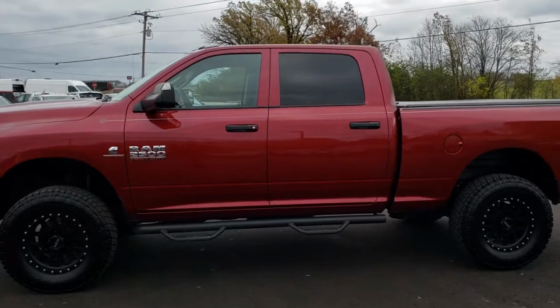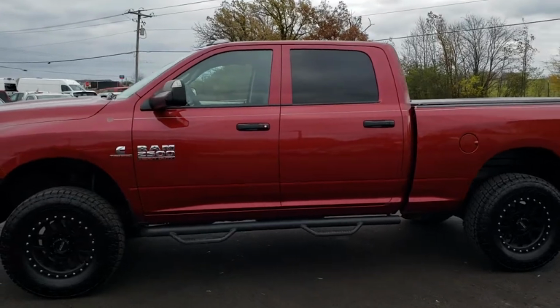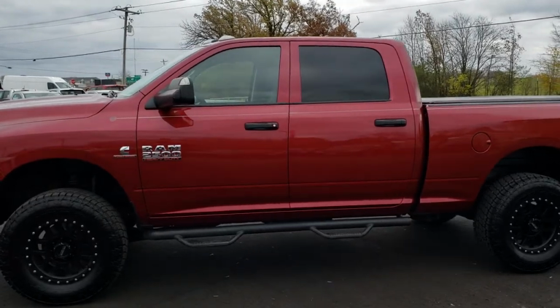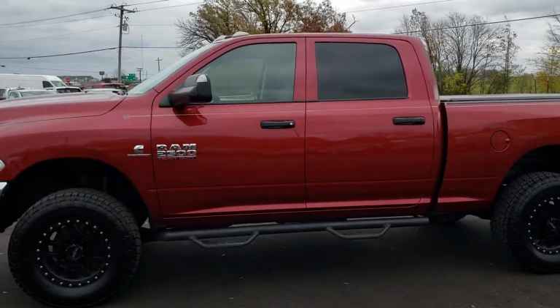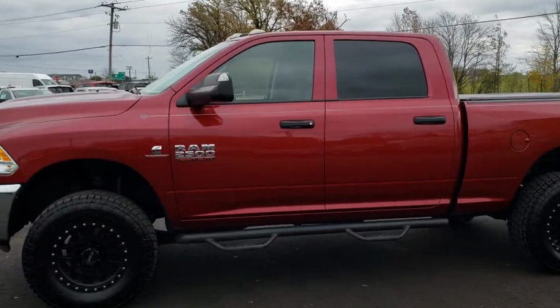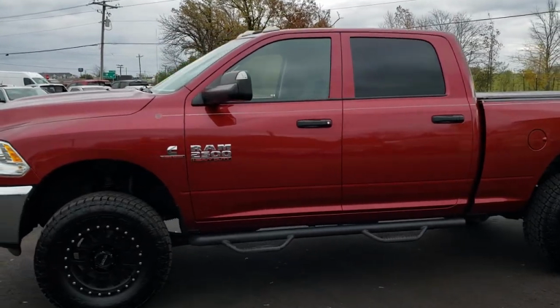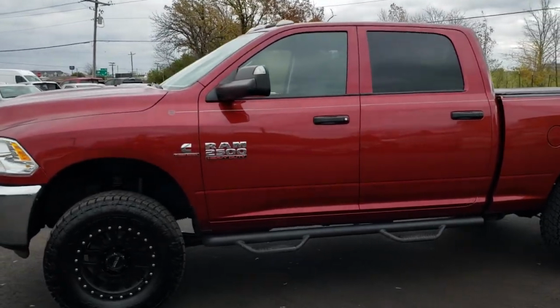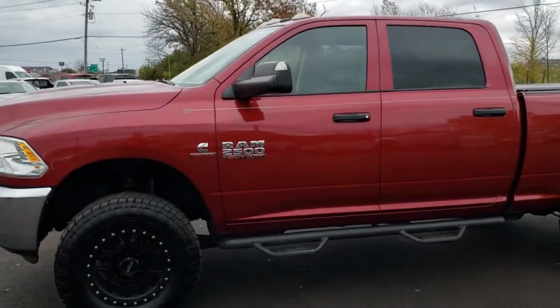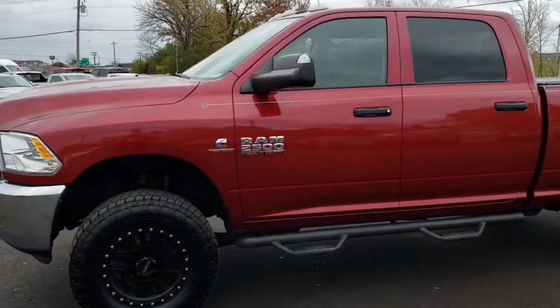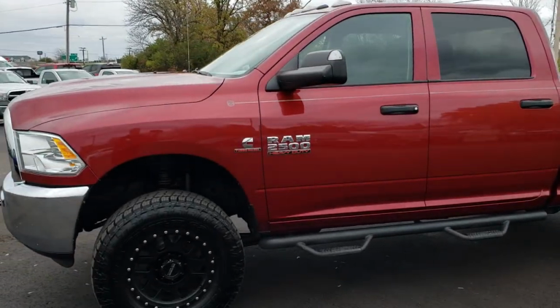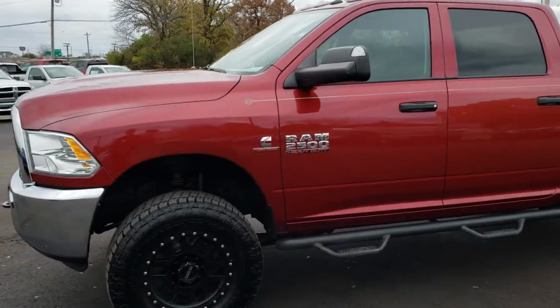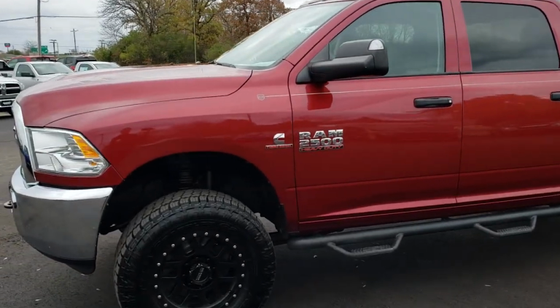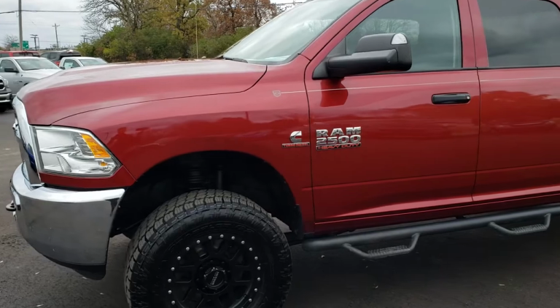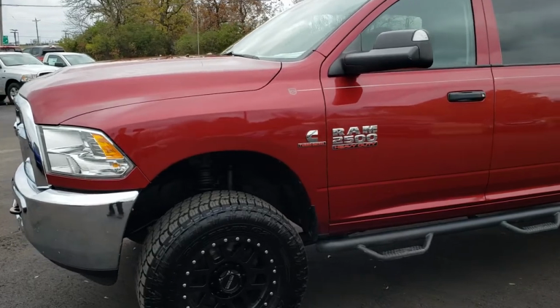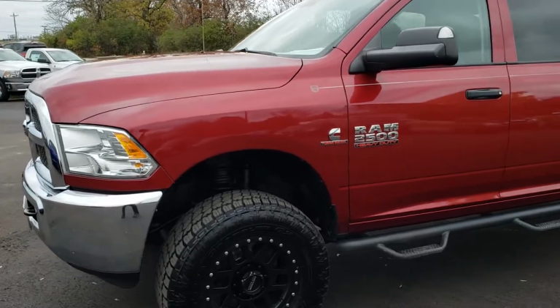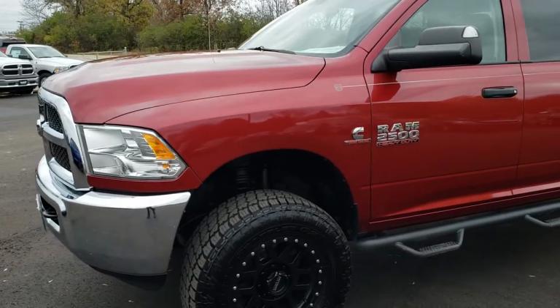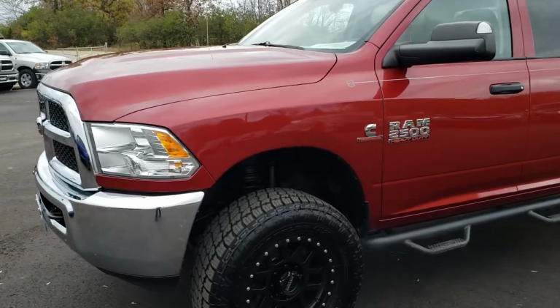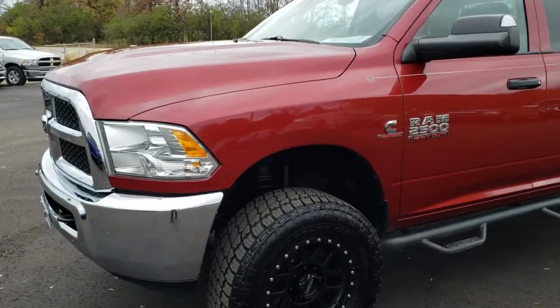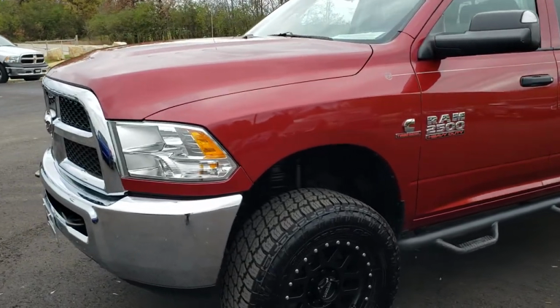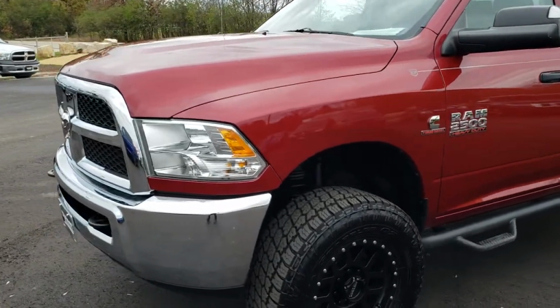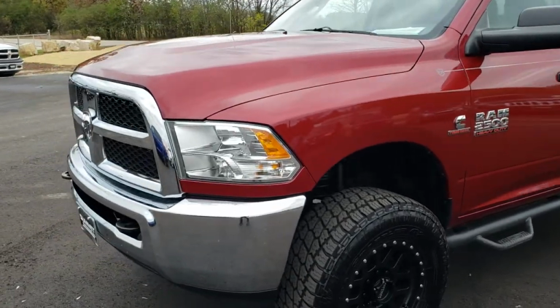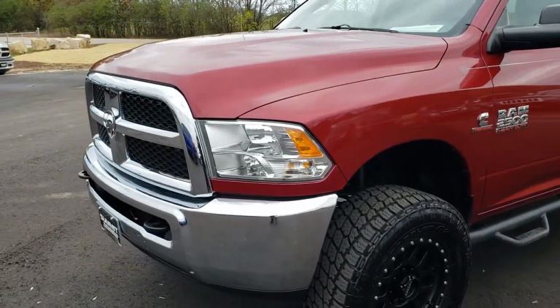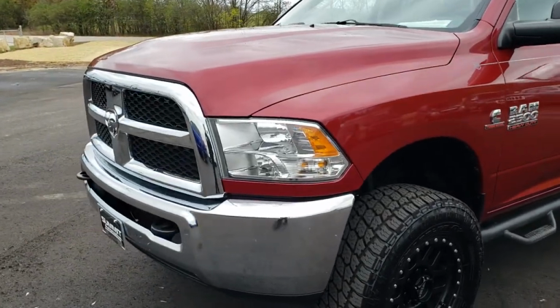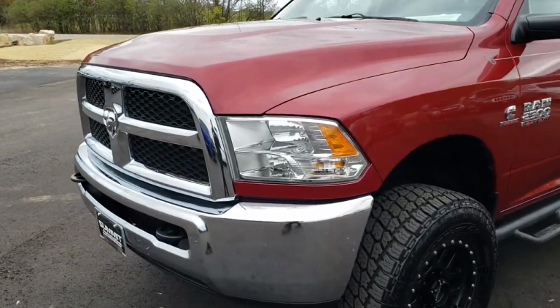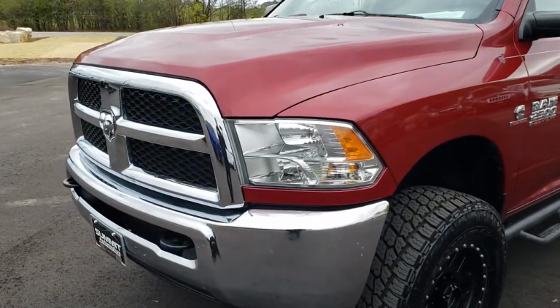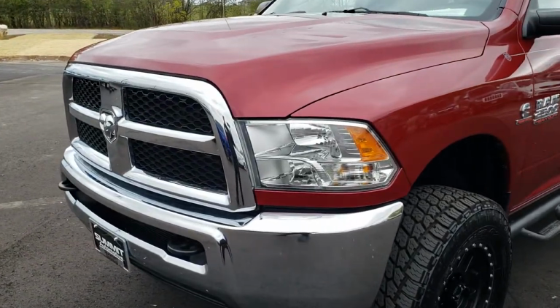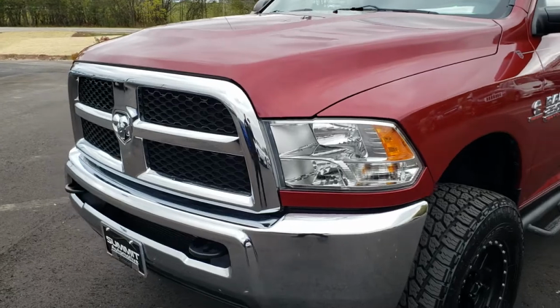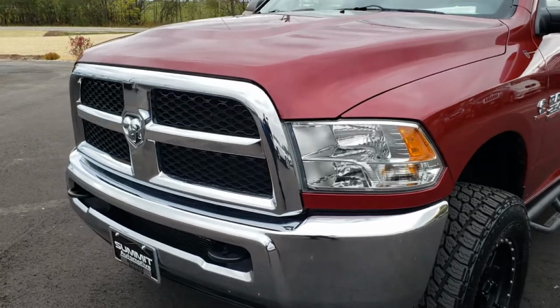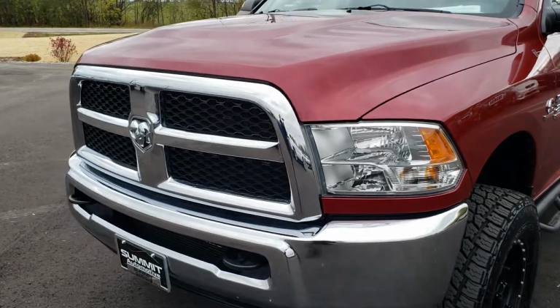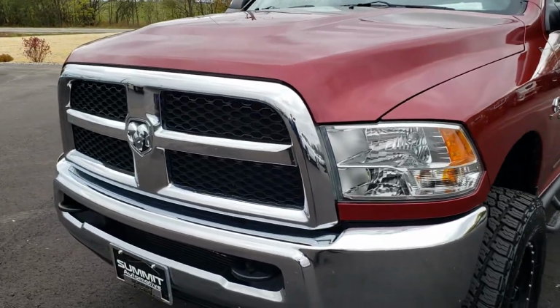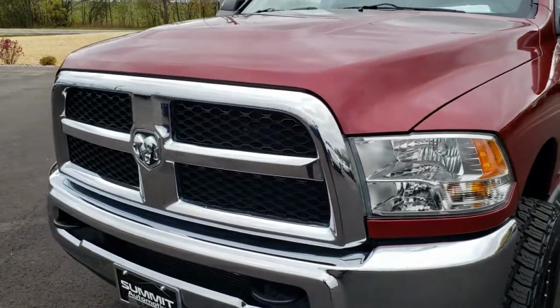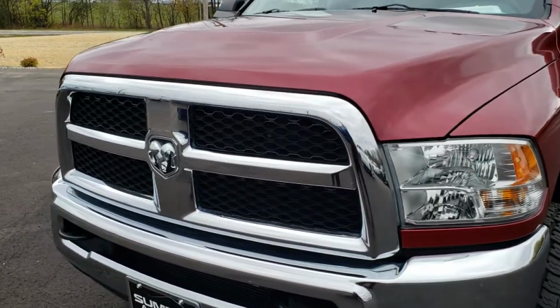This is stock number 9743. We are here at Summit Automotive in Fond du Lac, Wisconsin, your new and used Ram Heavy Duty Truck Headquarters. Remember, we are the guys with the trucks on 41.